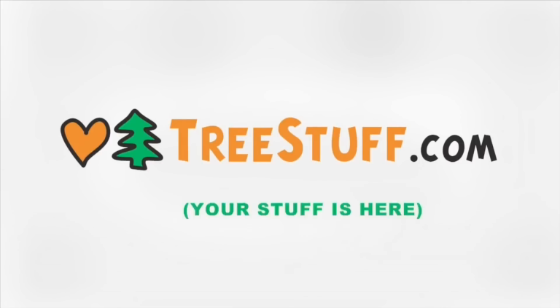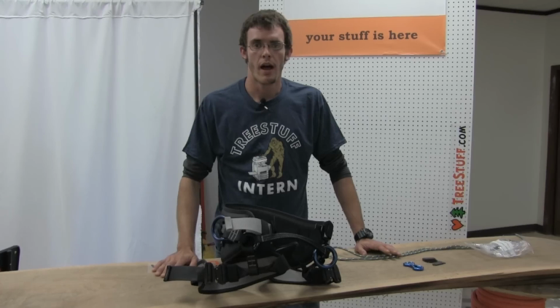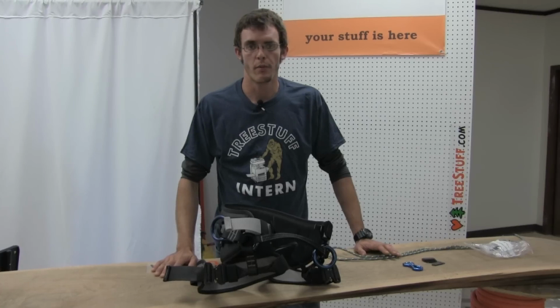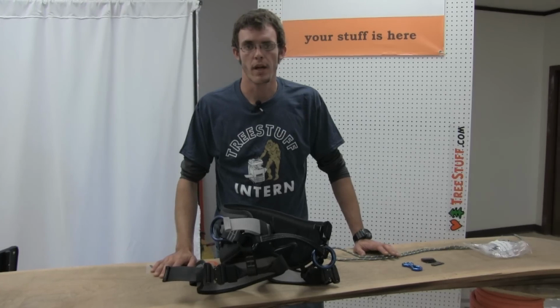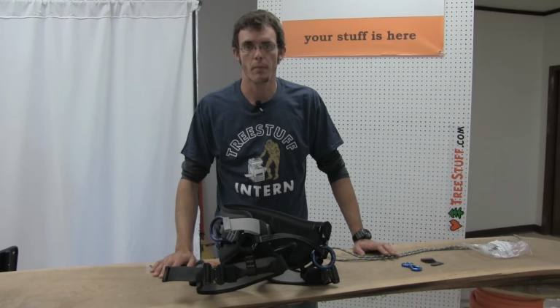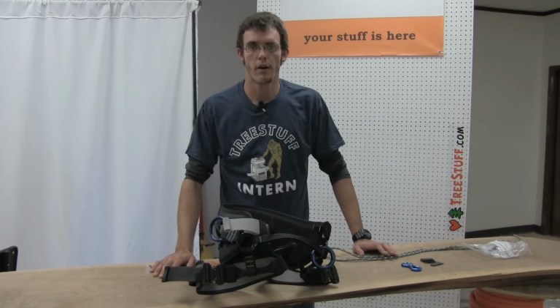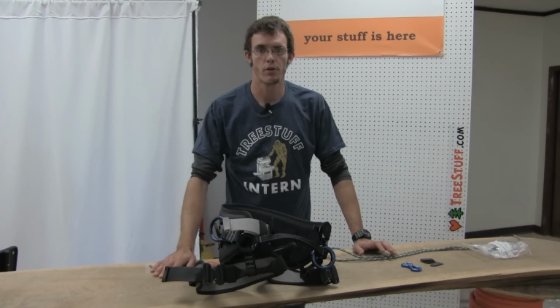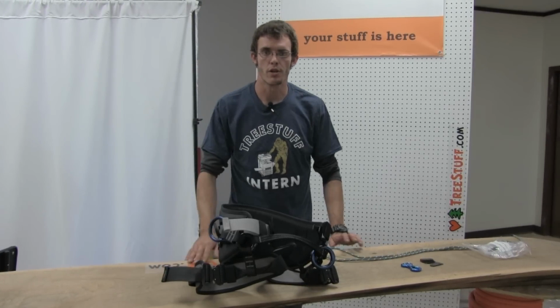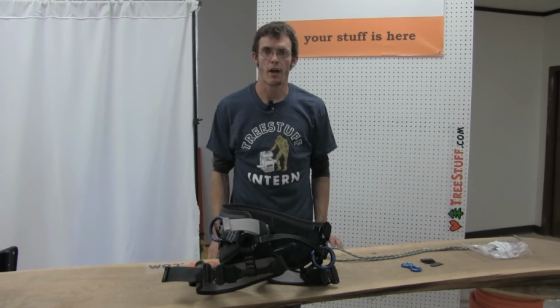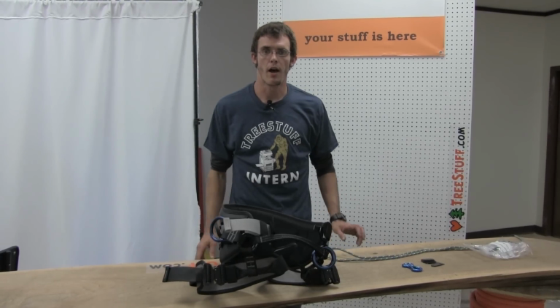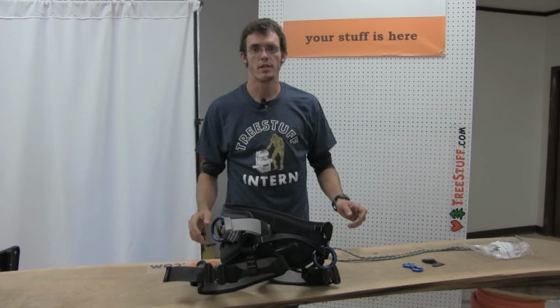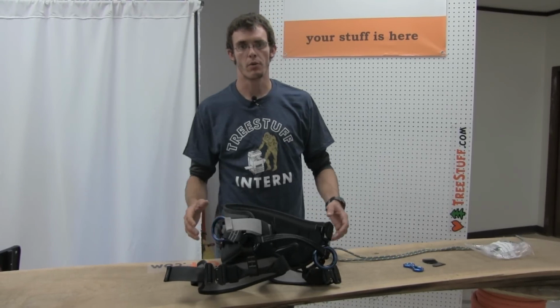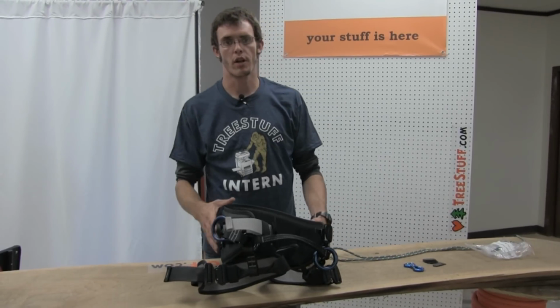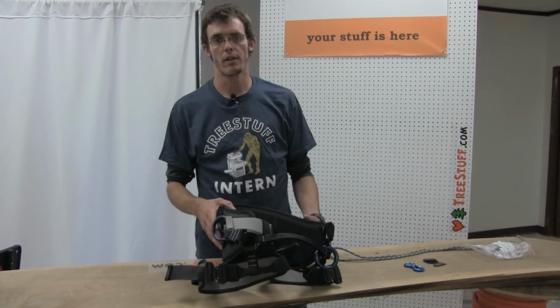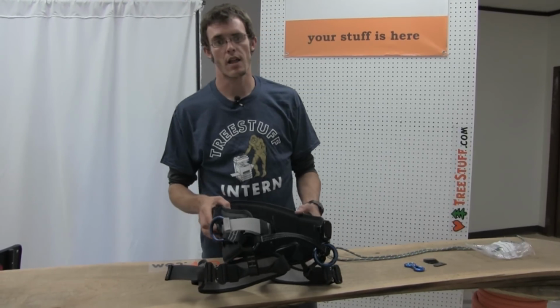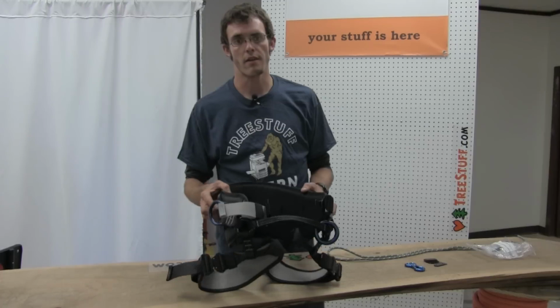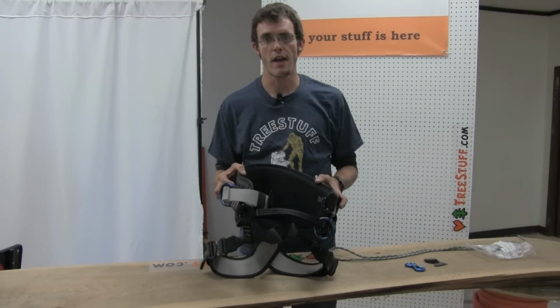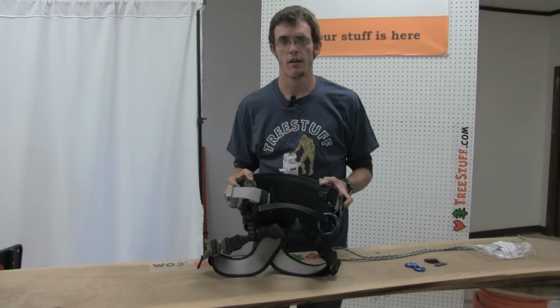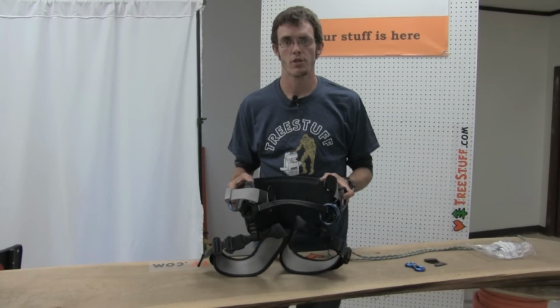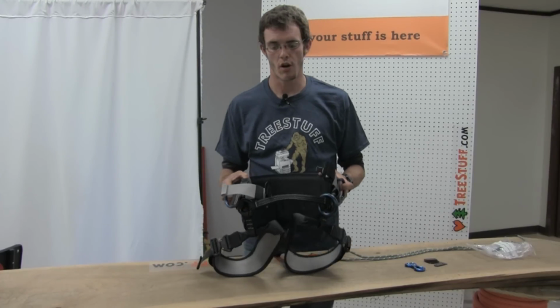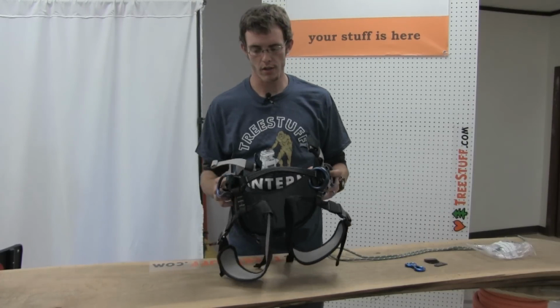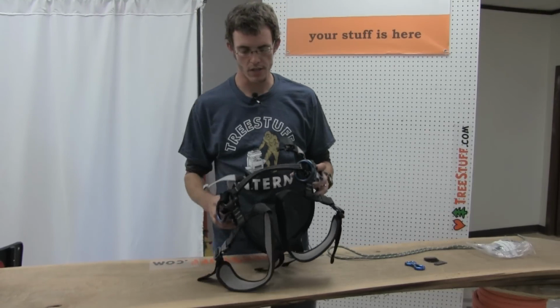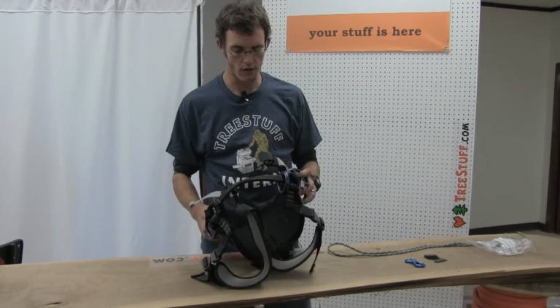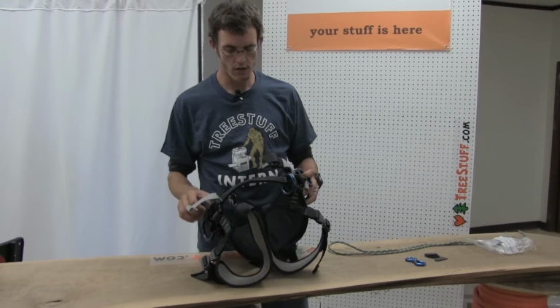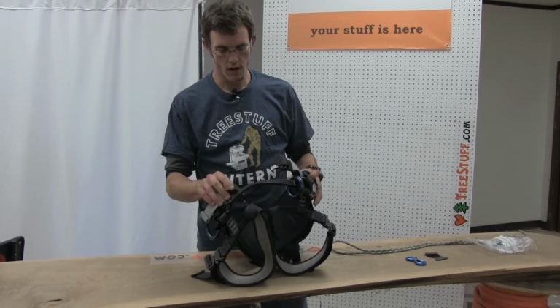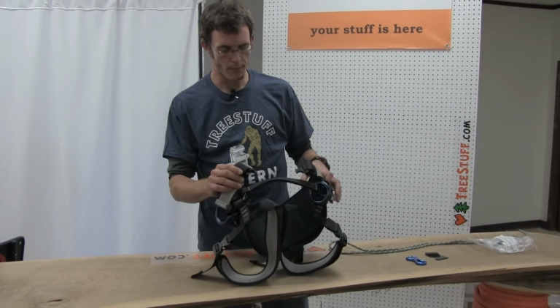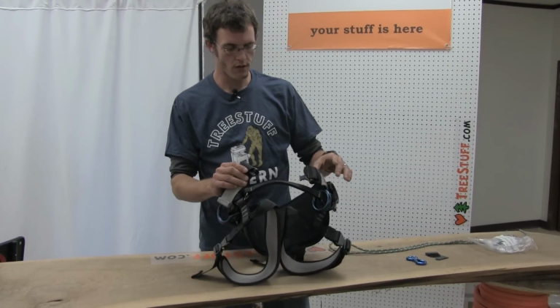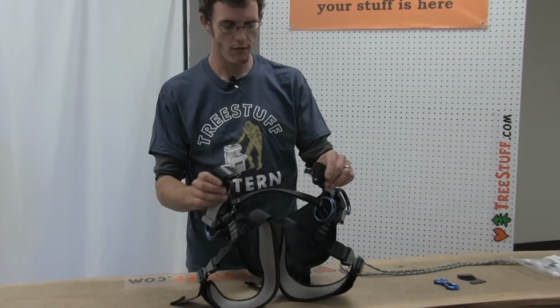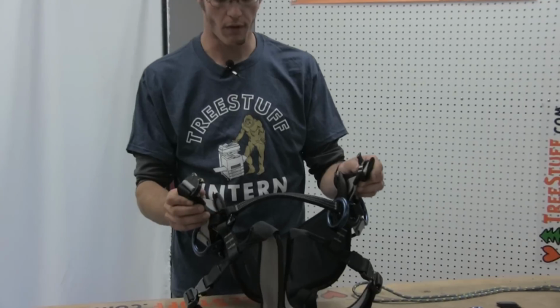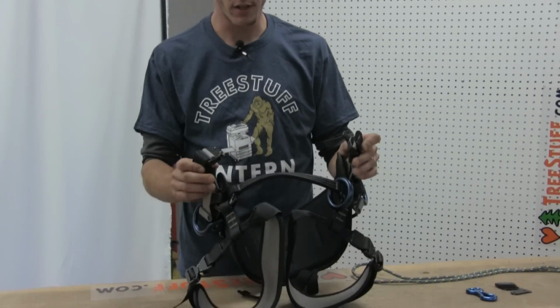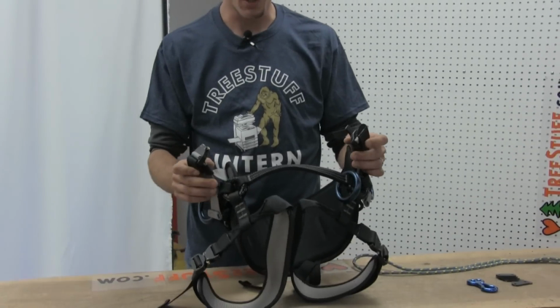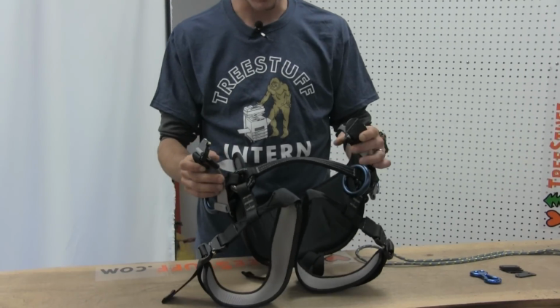Hi everybody, I'm Nick Bonner with TreeStuff.com and today we're talking about the Stein Vega, which is an awesome saddle option from our friends in the UK.